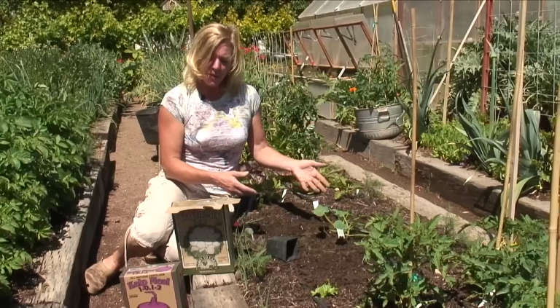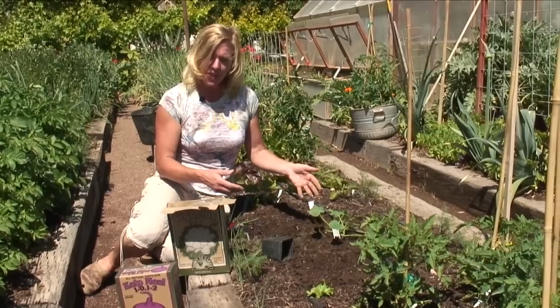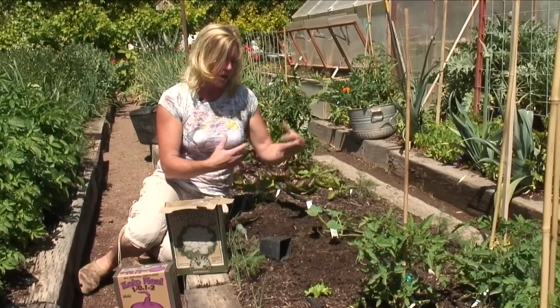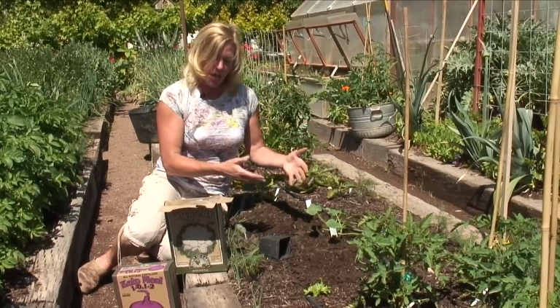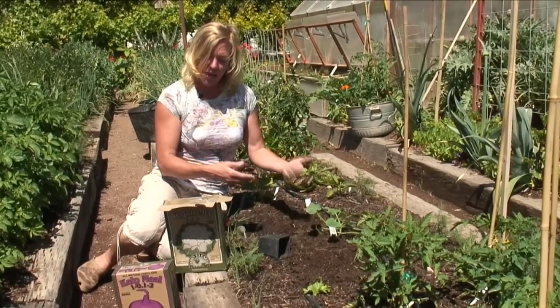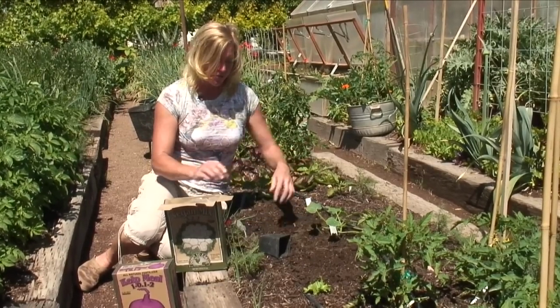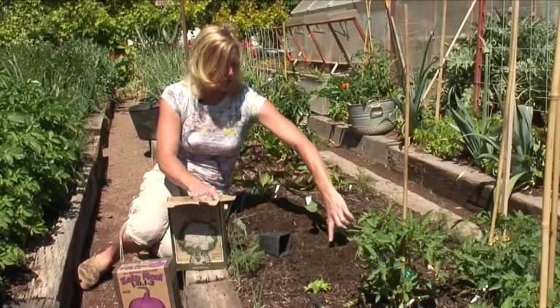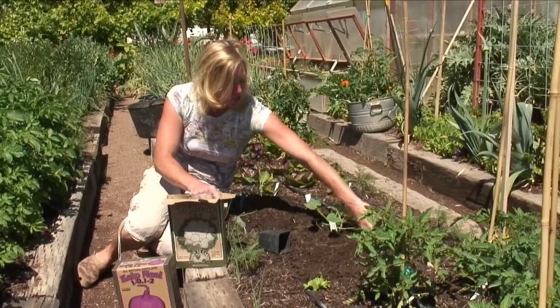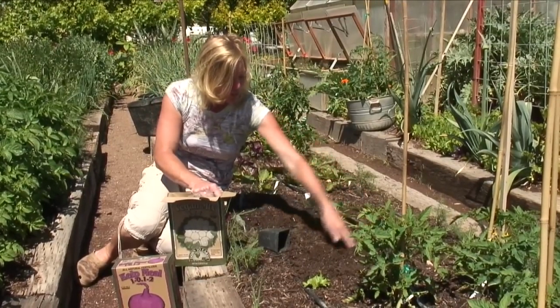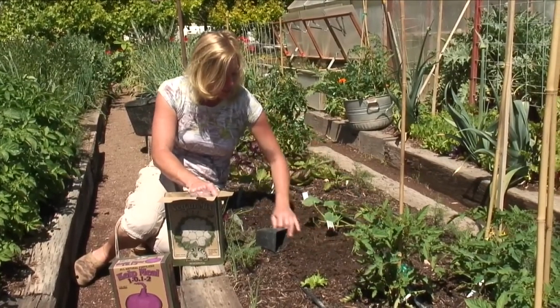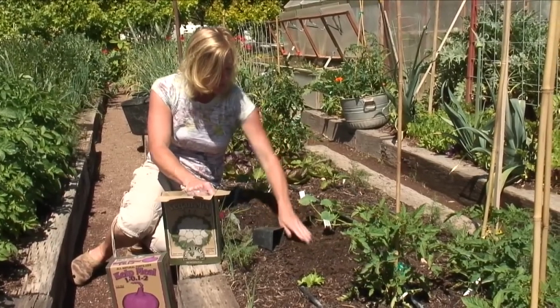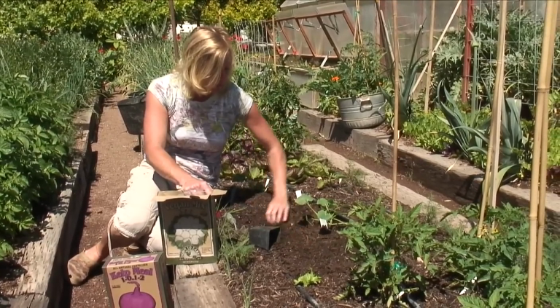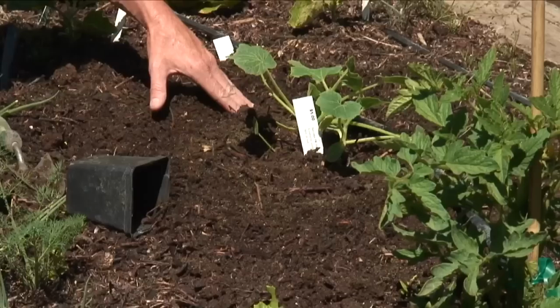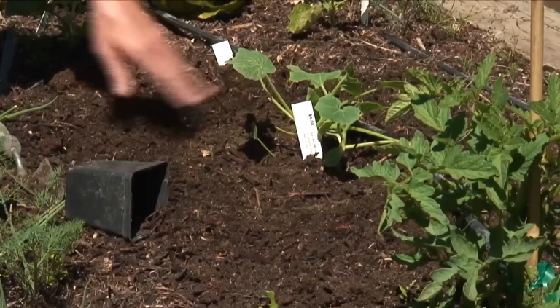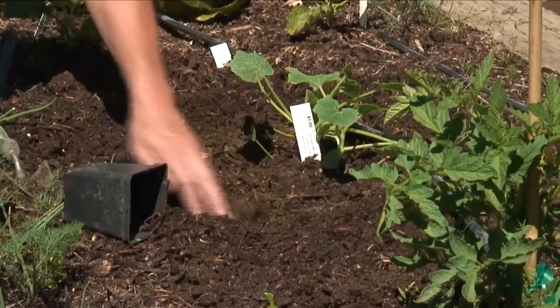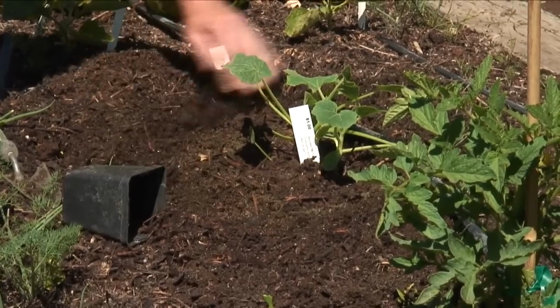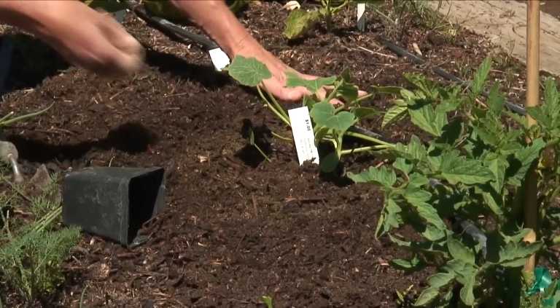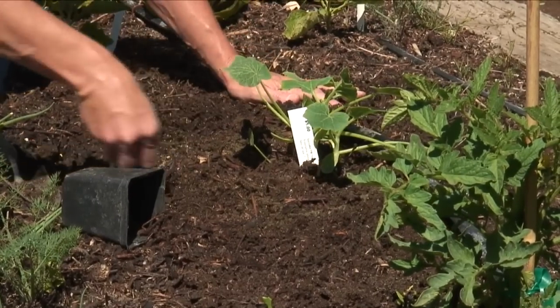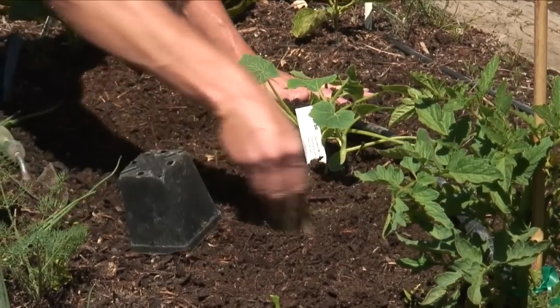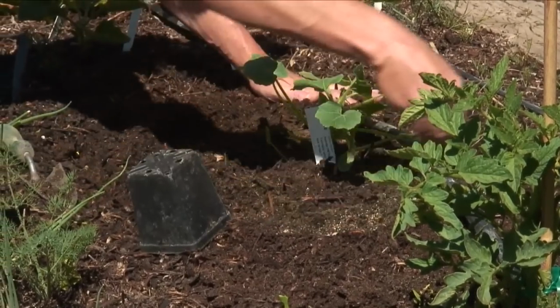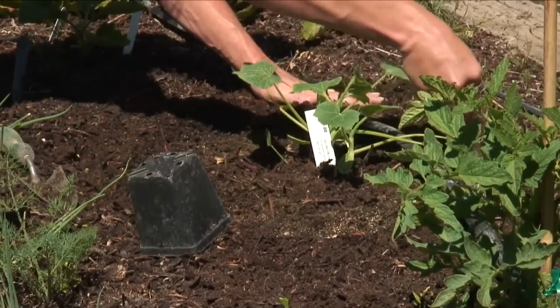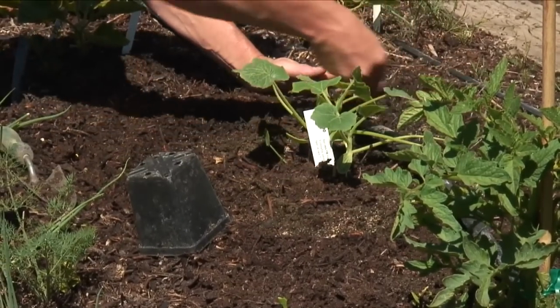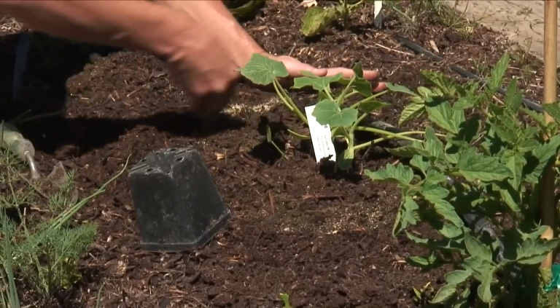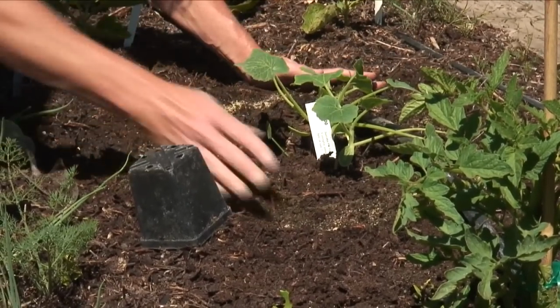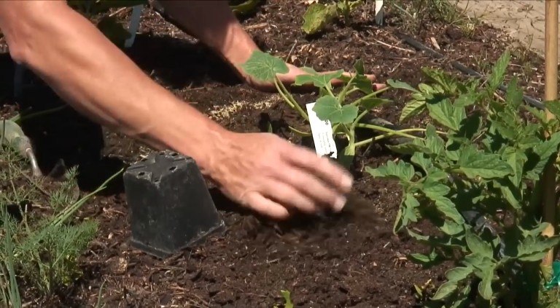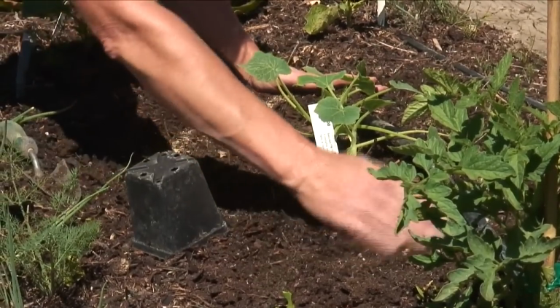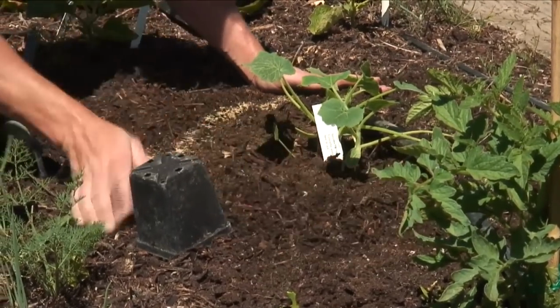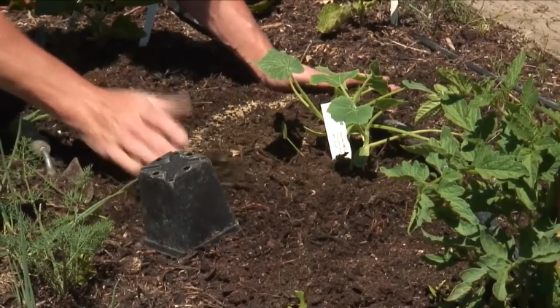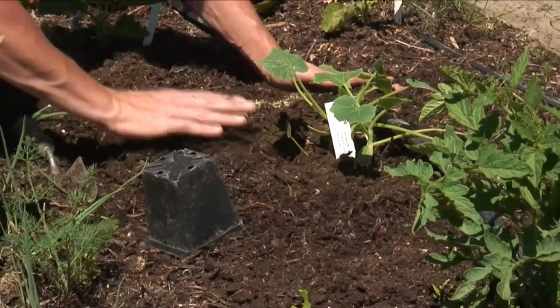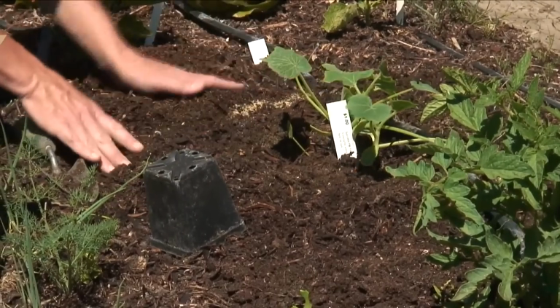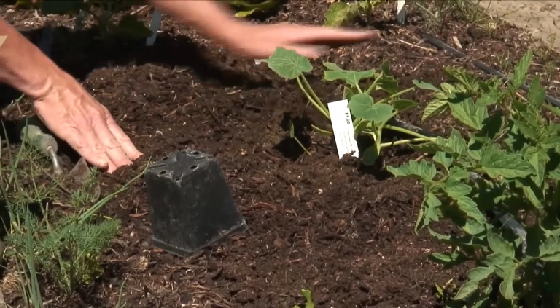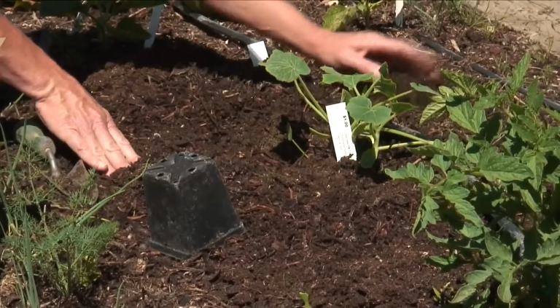About a month later we want to actually add some more fertilizer to this, so we'll just make a ring around this plant, kind of like a trench, and then we're just going to be sprinkling some of our fertilizer around that, and then just covering it lightly, and then again watering it in.